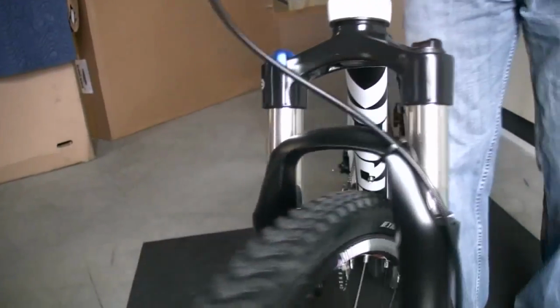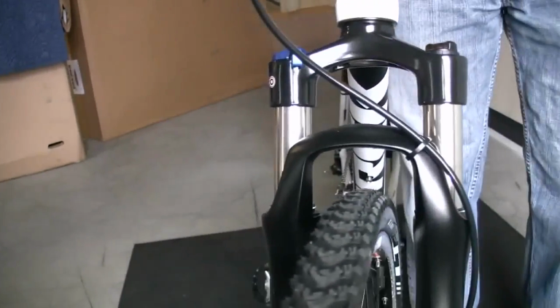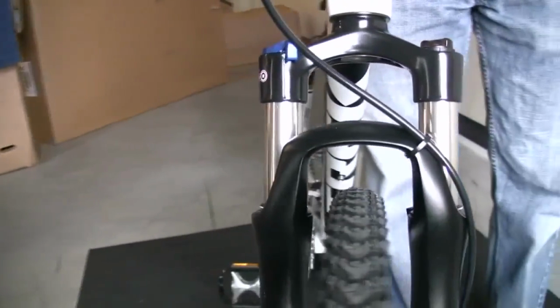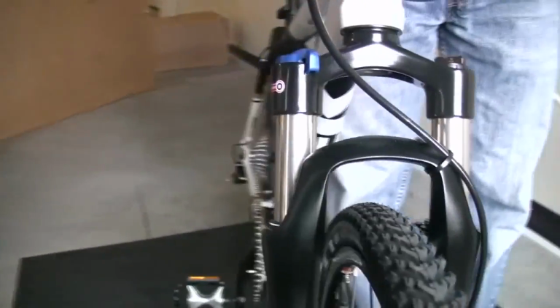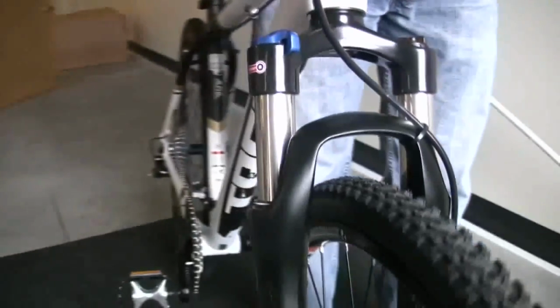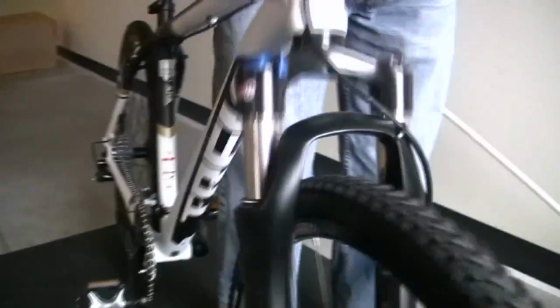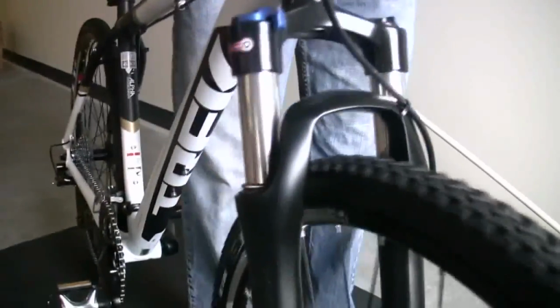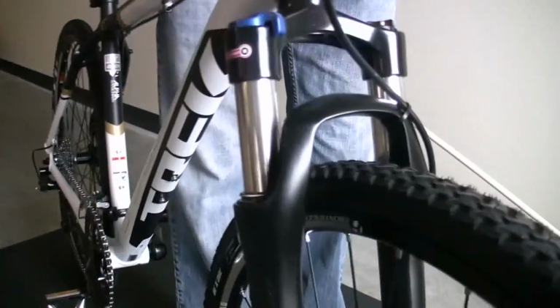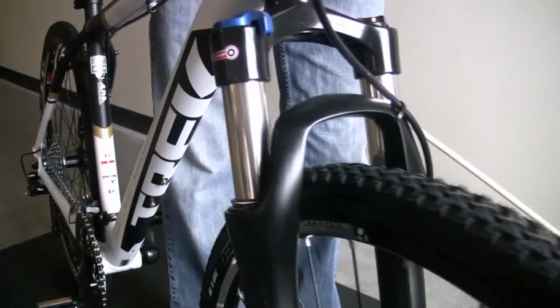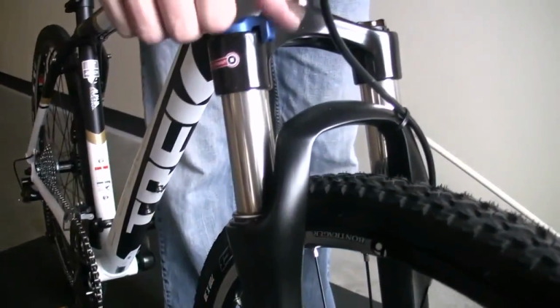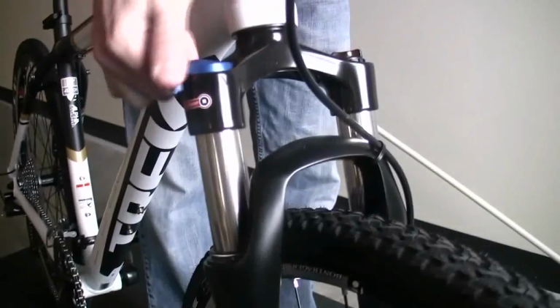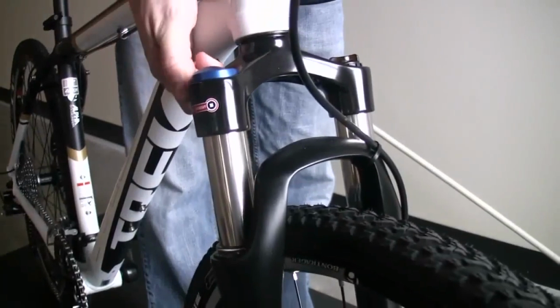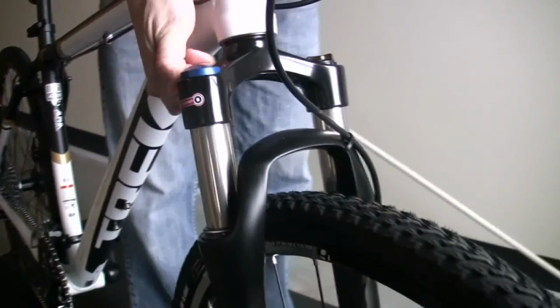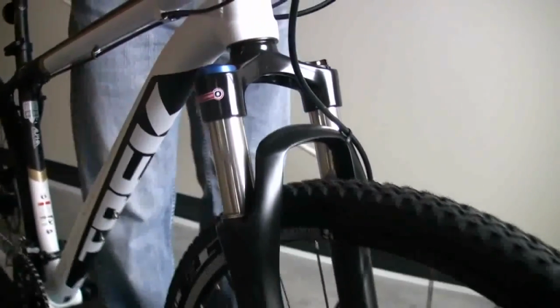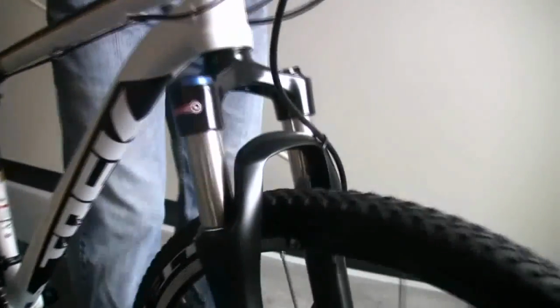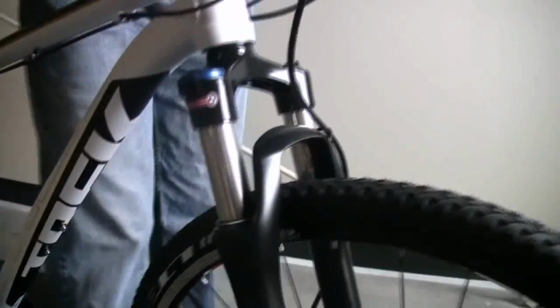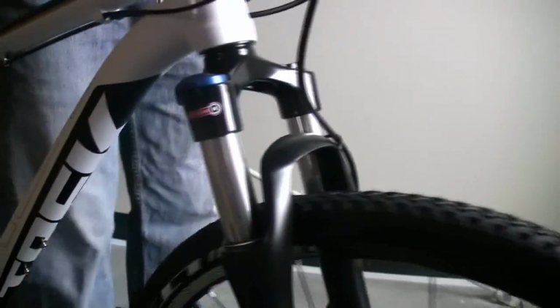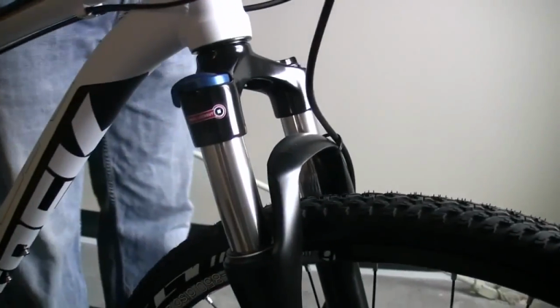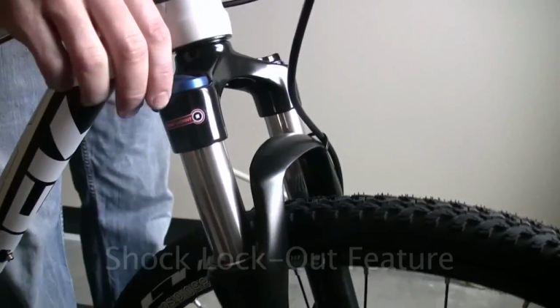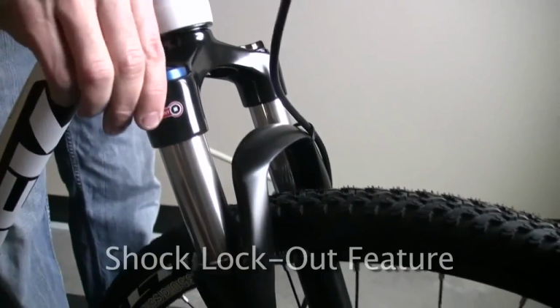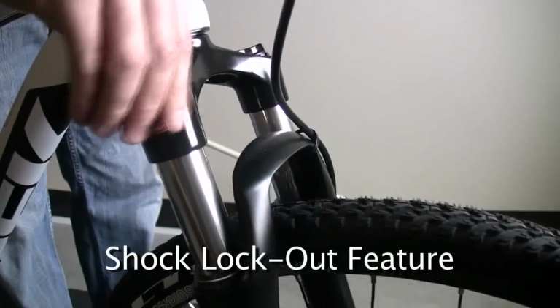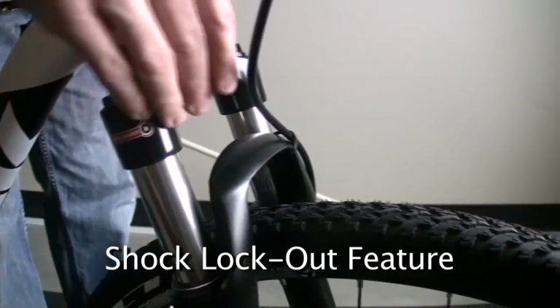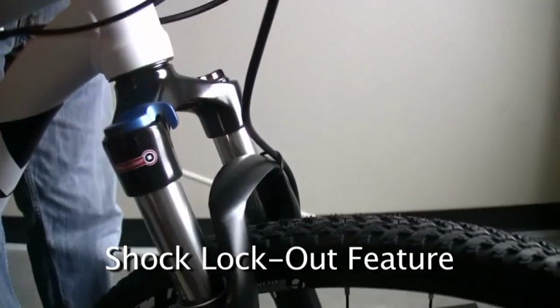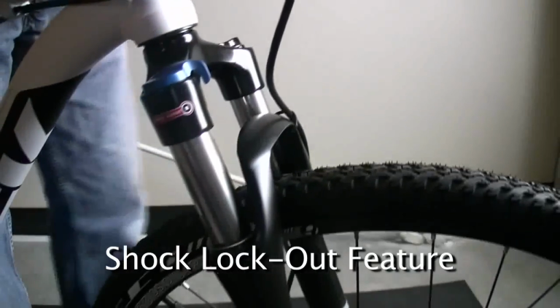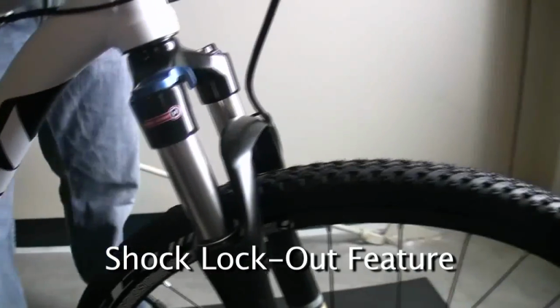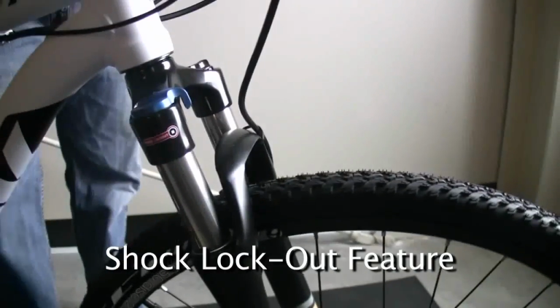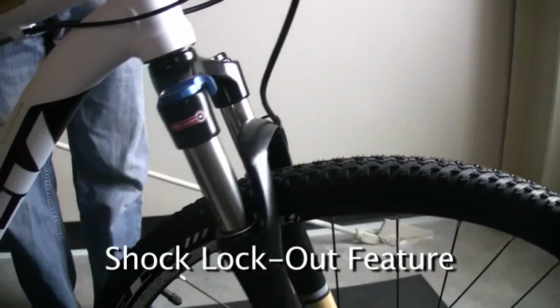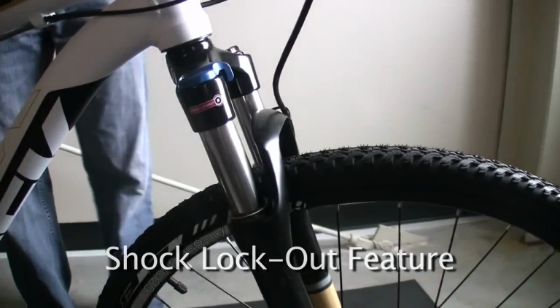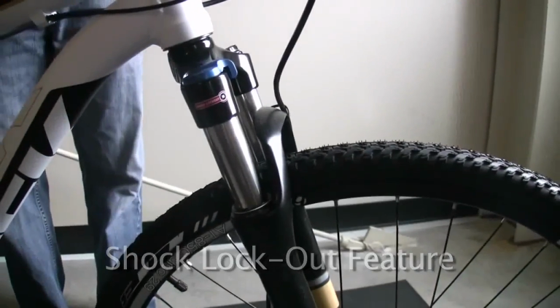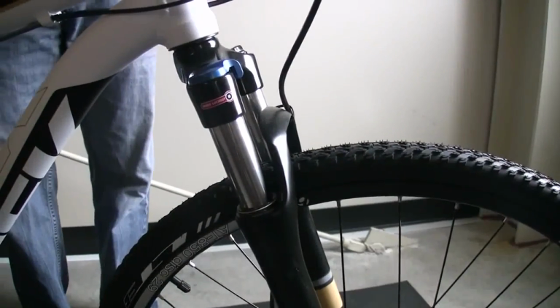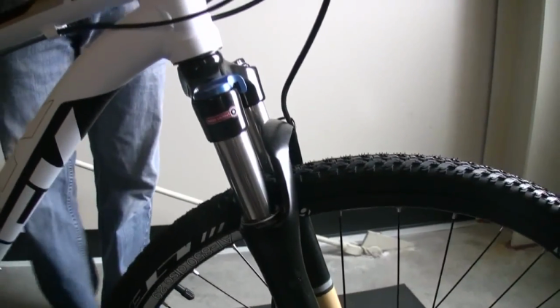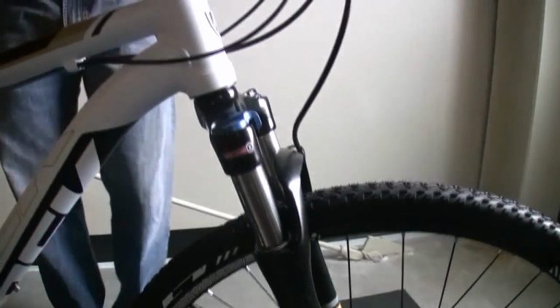The shock actually has a lockout to it, so right now it's not locked out. When I flip the lockout switch here, all of a sudden it stops it from moving altogether. That's a really cool thing if you want to ride on the road versus going off-road. The road's smooth, you don't need the suspension moving.